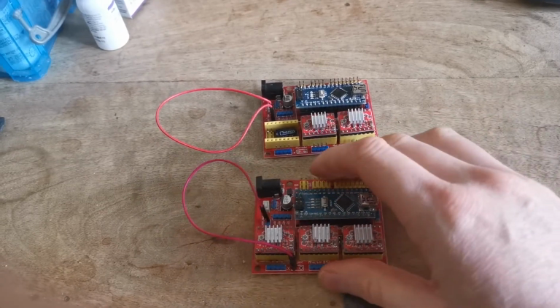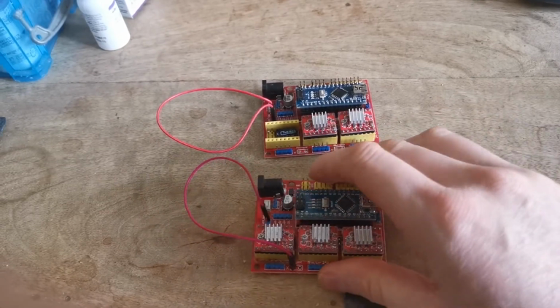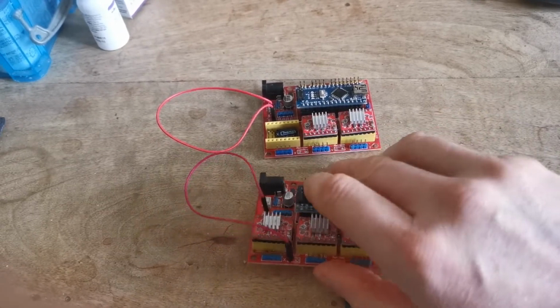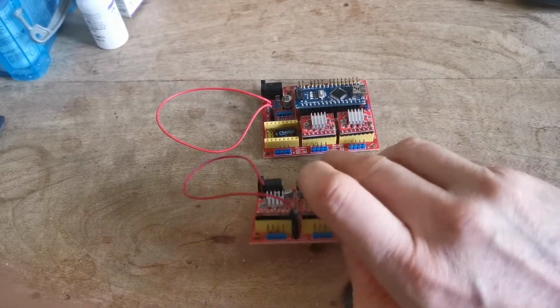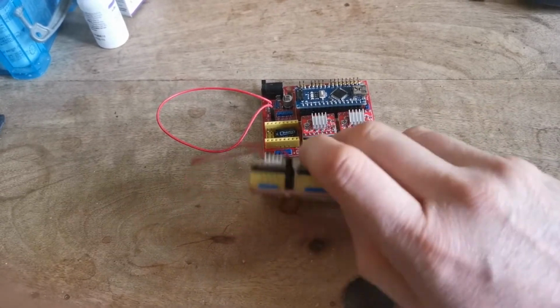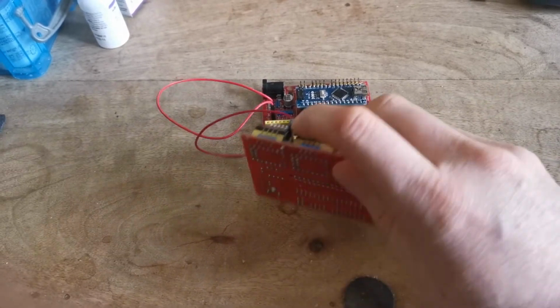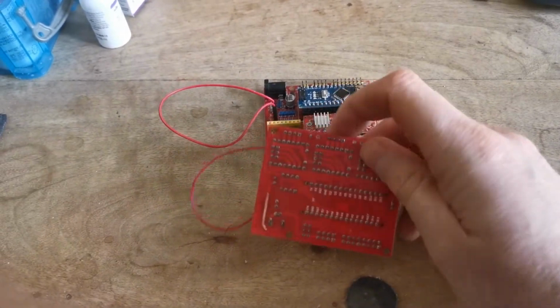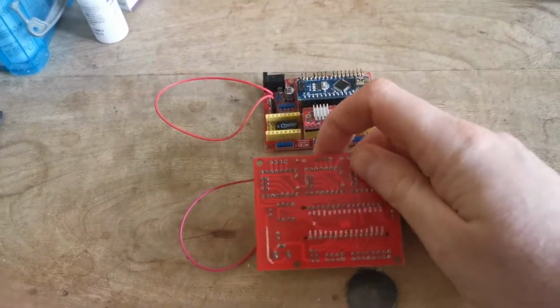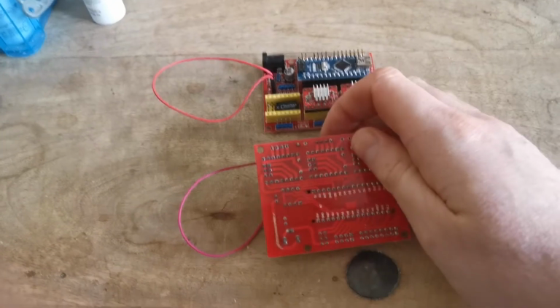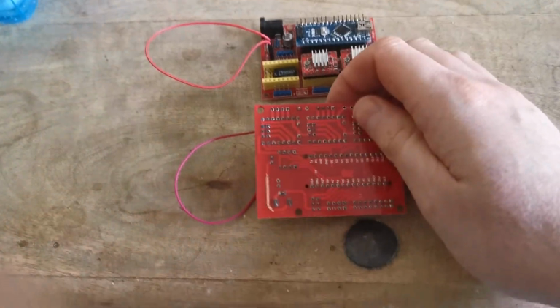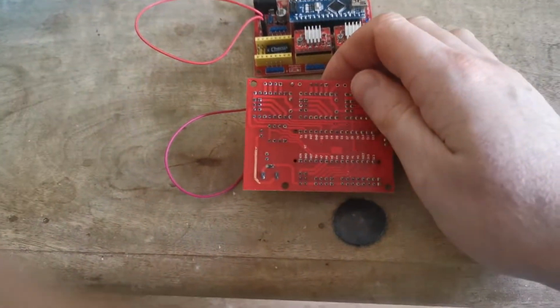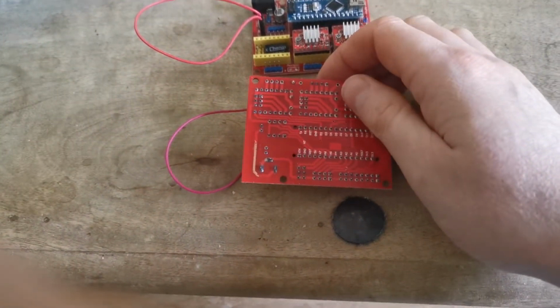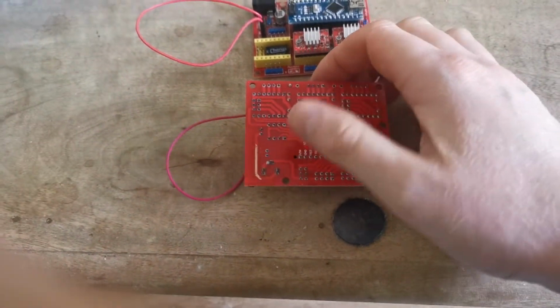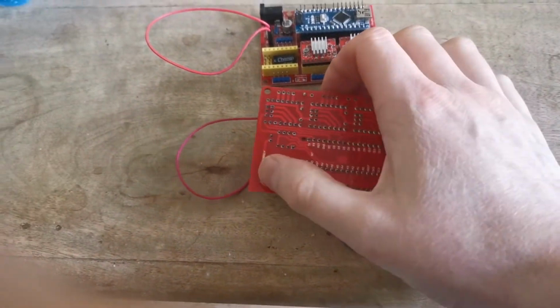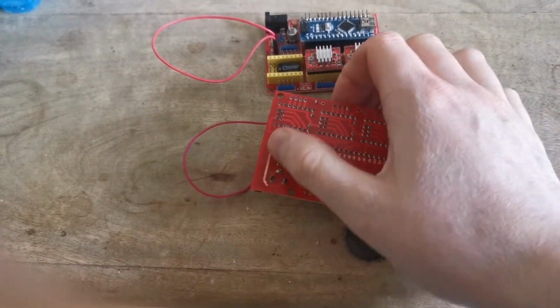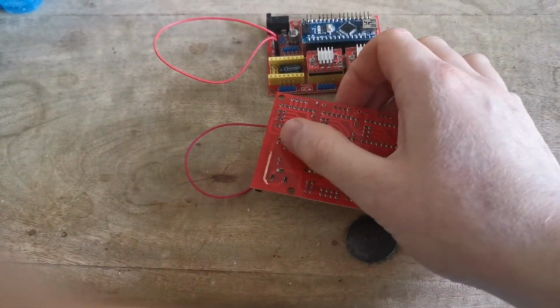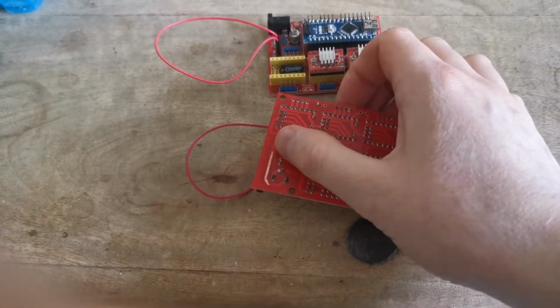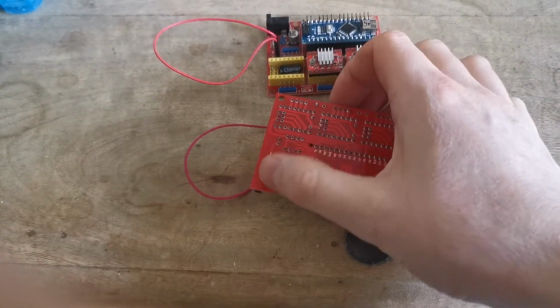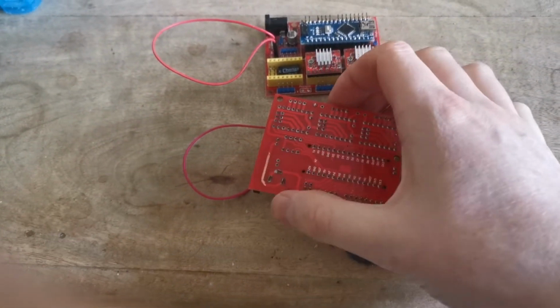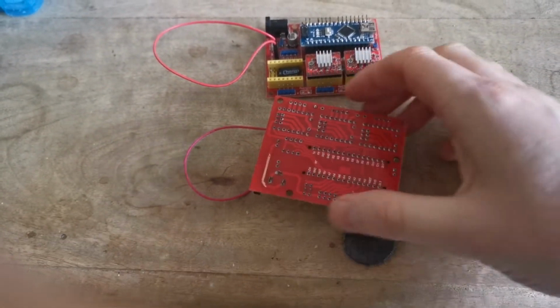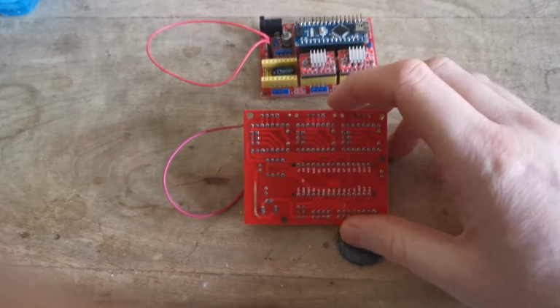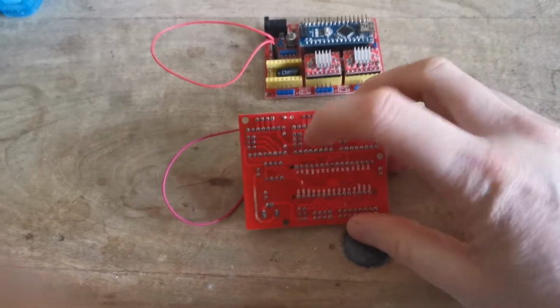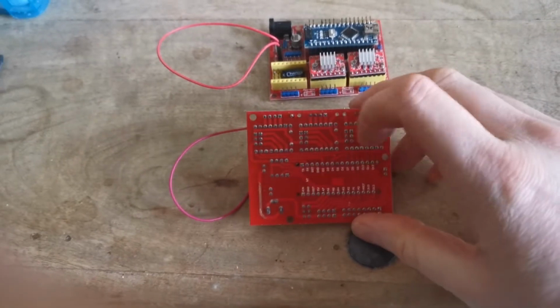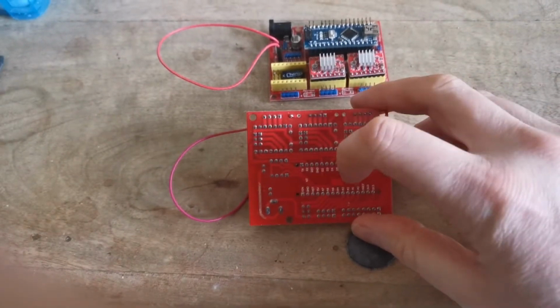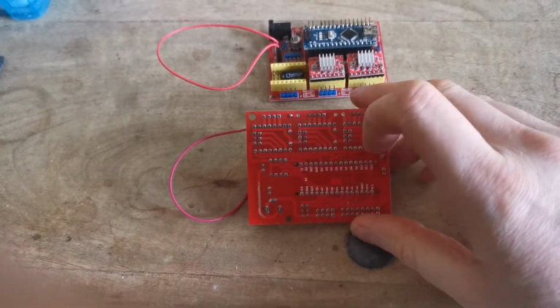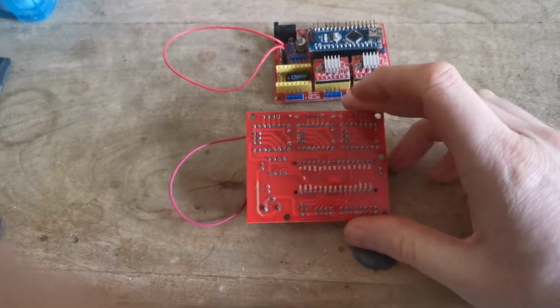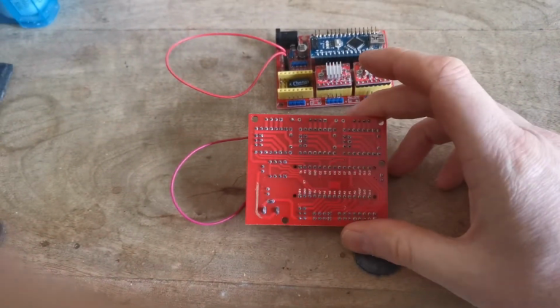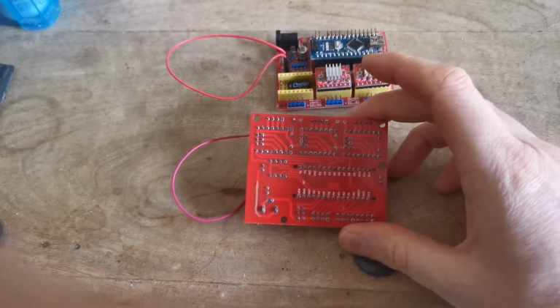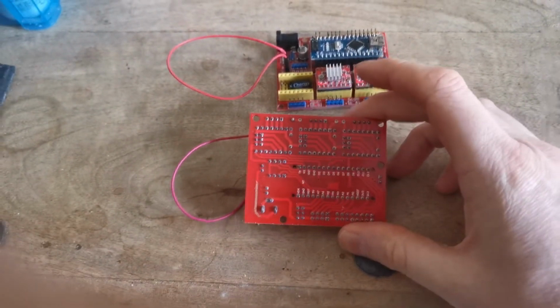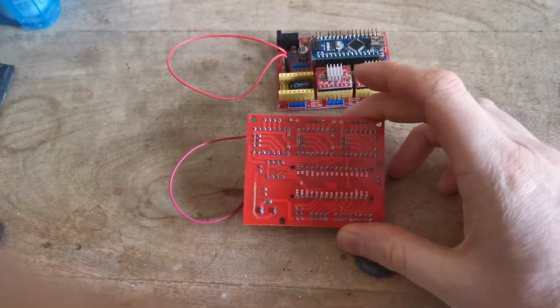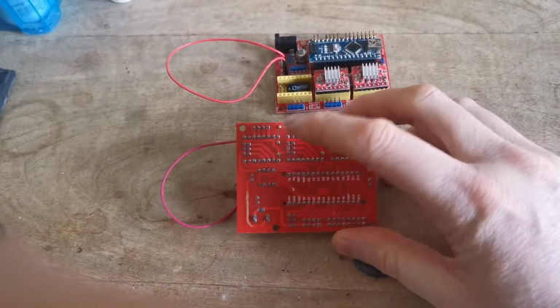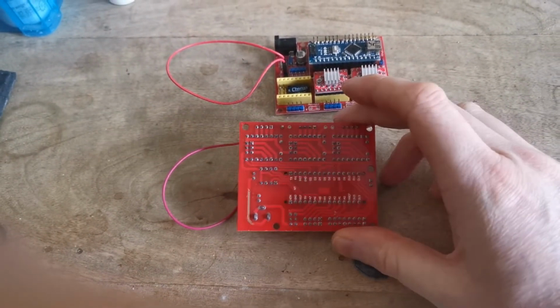If I flip it over you can see the damage that's happened — it's bubbled up, and somewhere on this board there is a break in the actual flow of power.